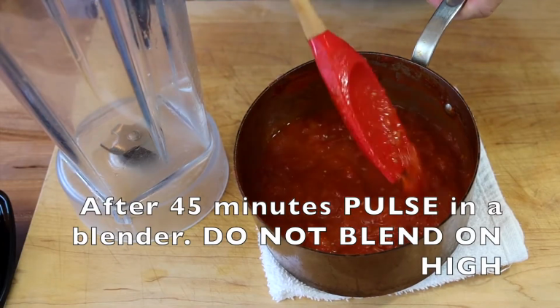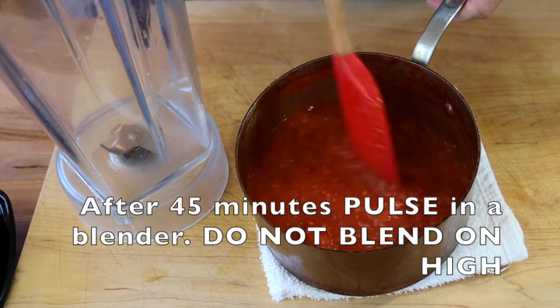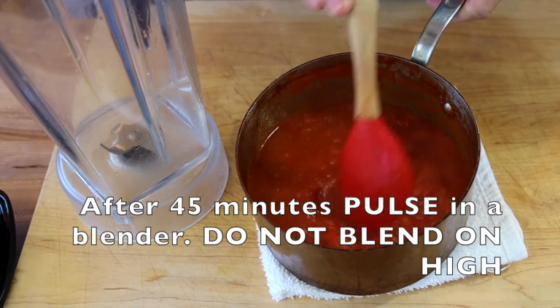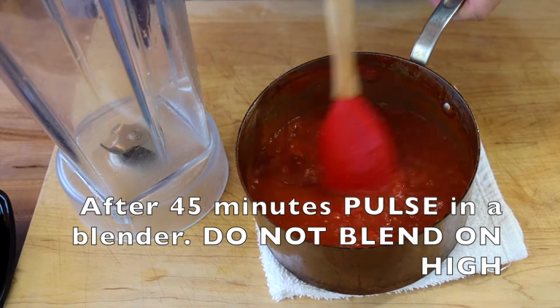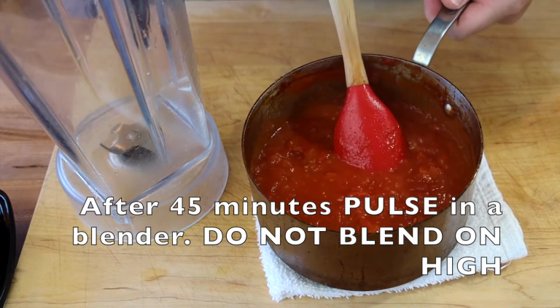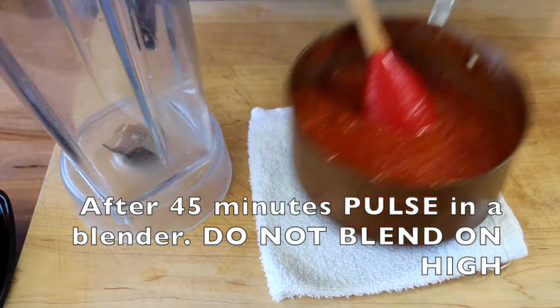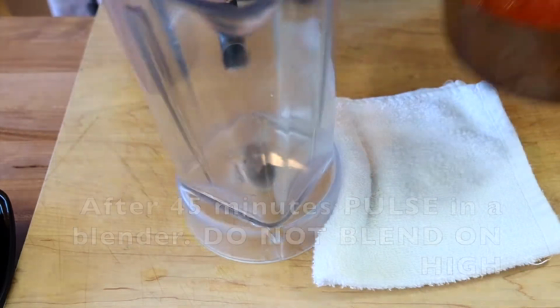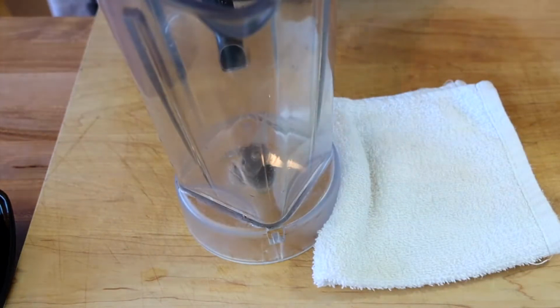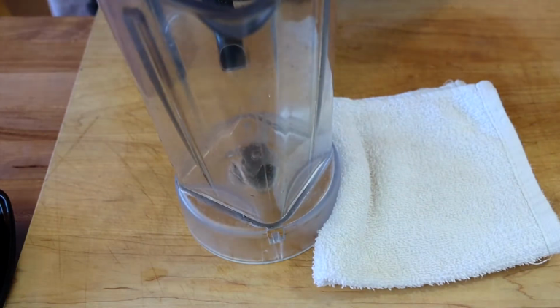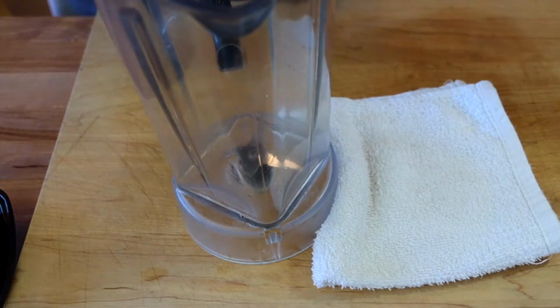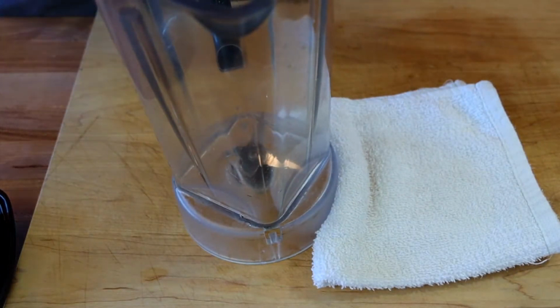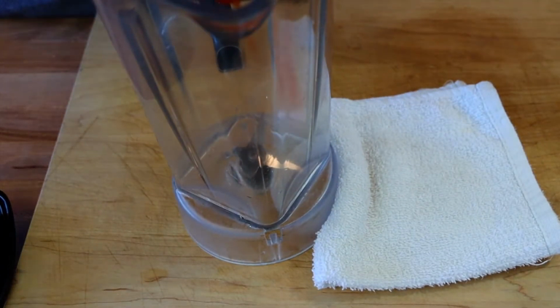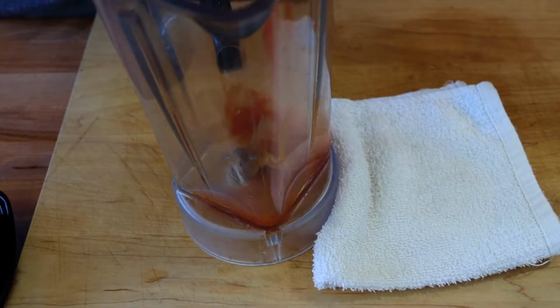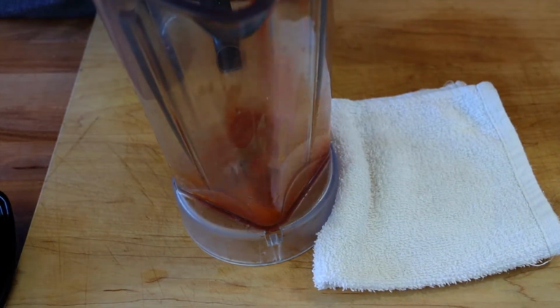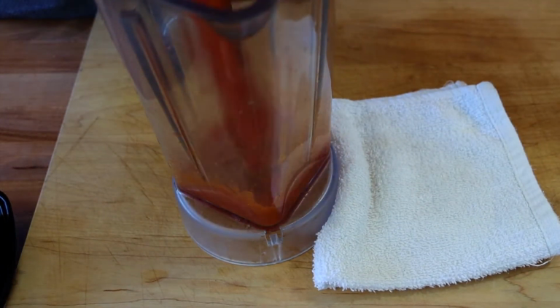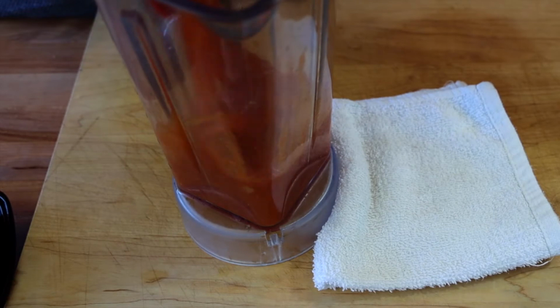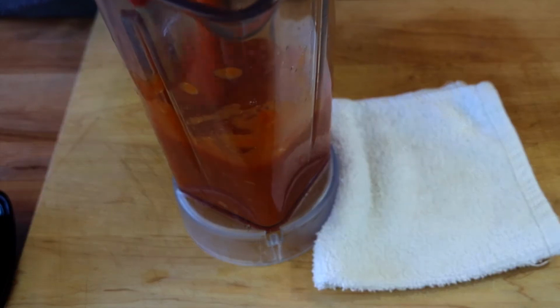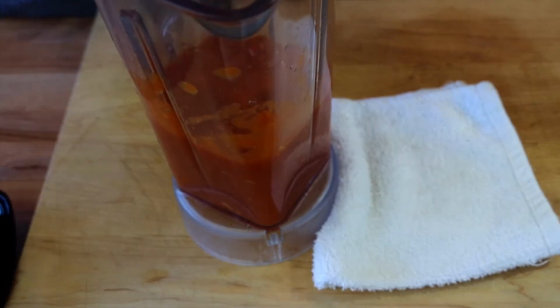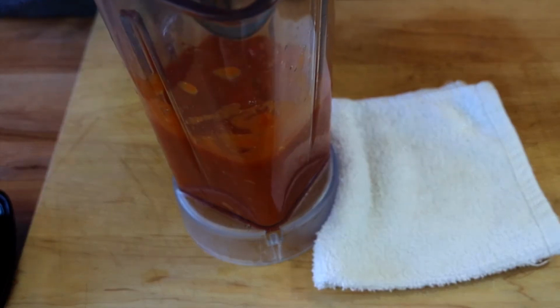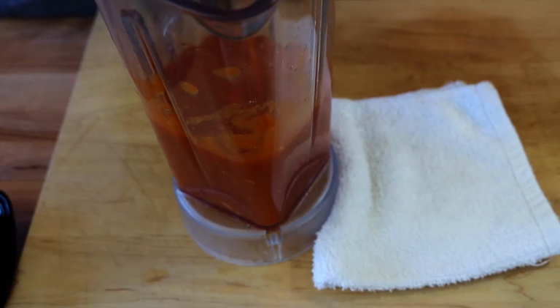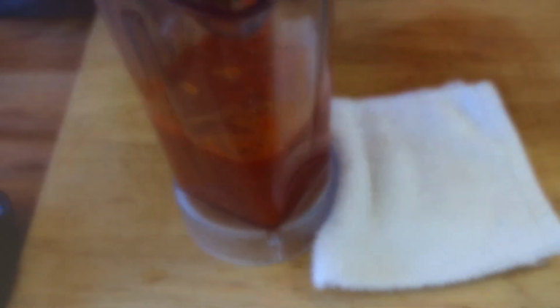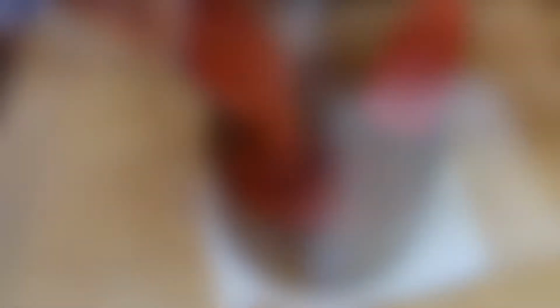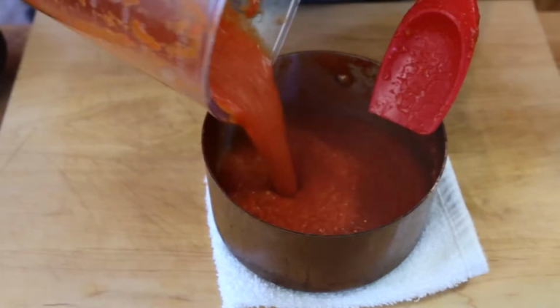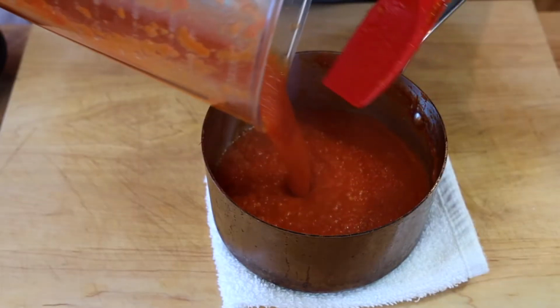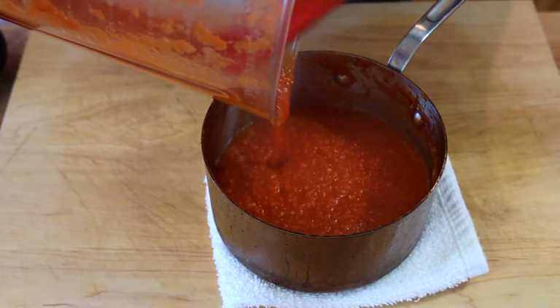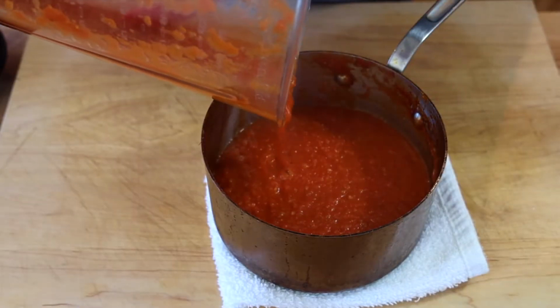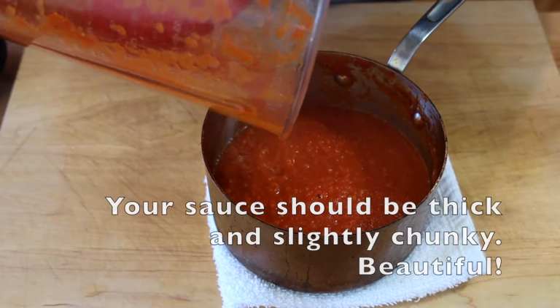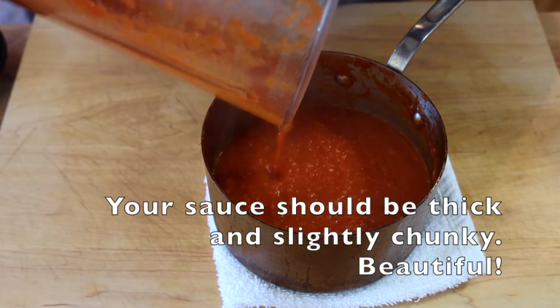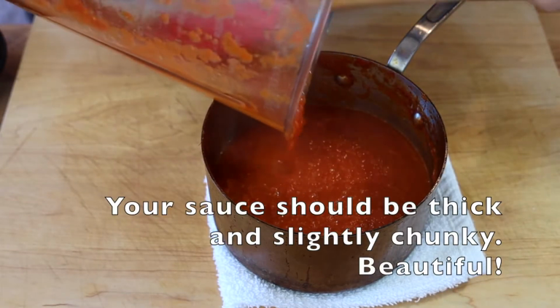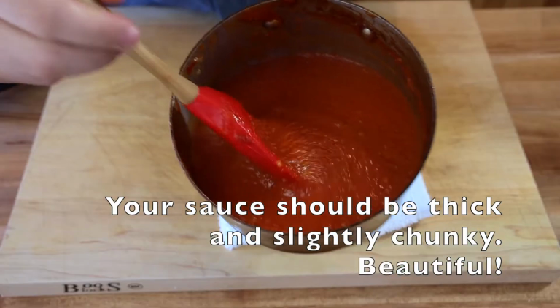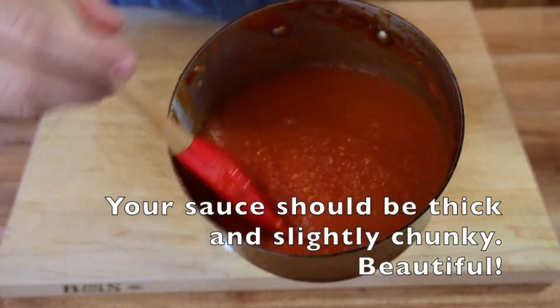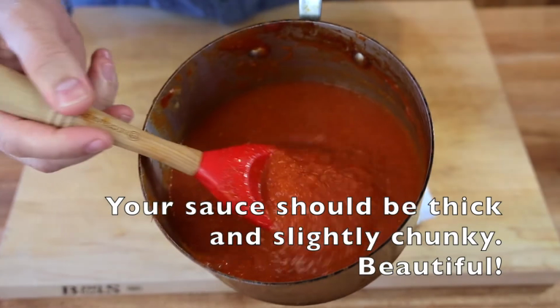Give it a nice slow blend — just a couple of pulses. You don't want it really, really fine; you want it kind of chunky. Just once or twice, and it looks nice and chunky just like this.